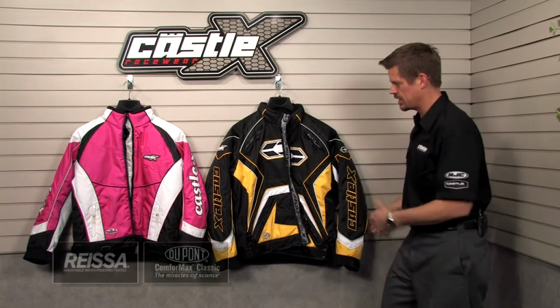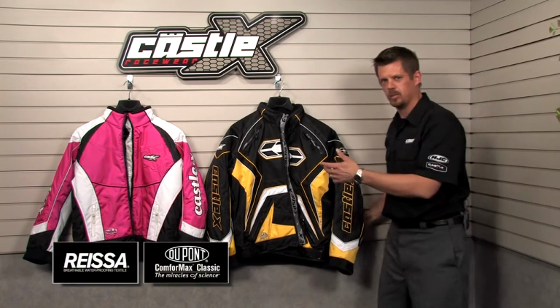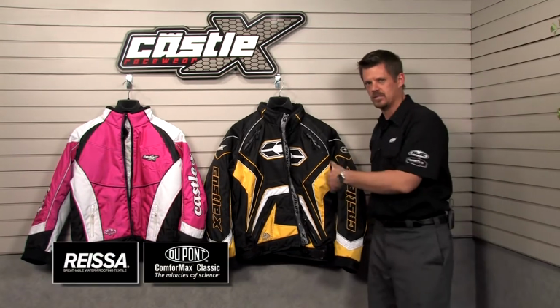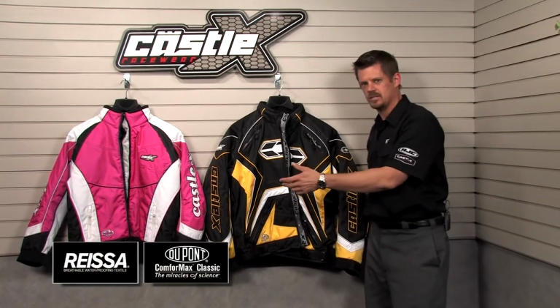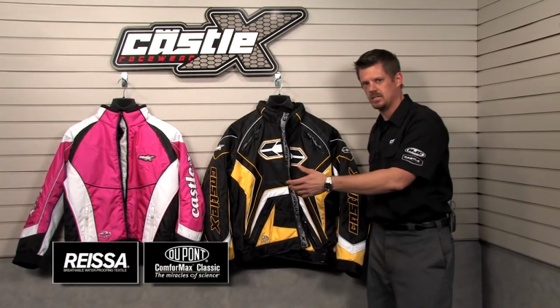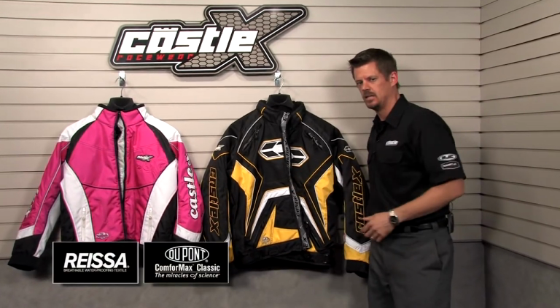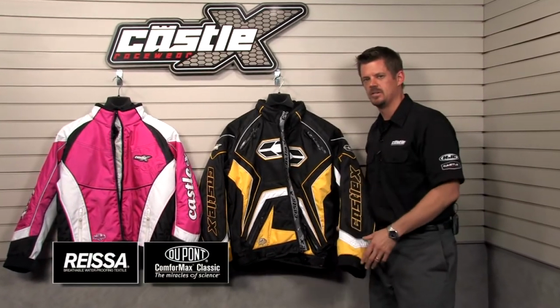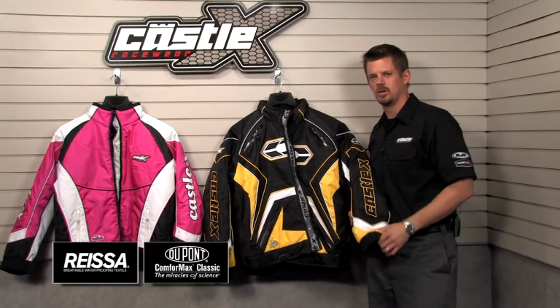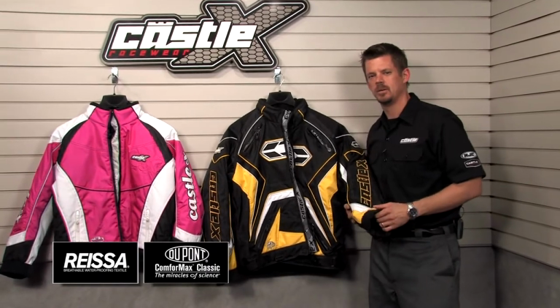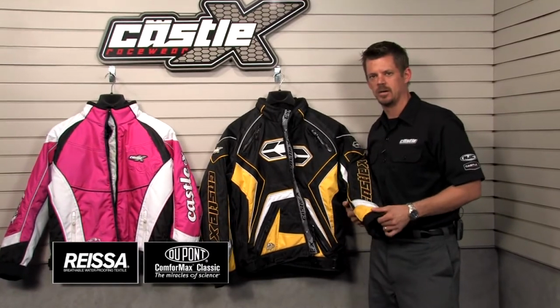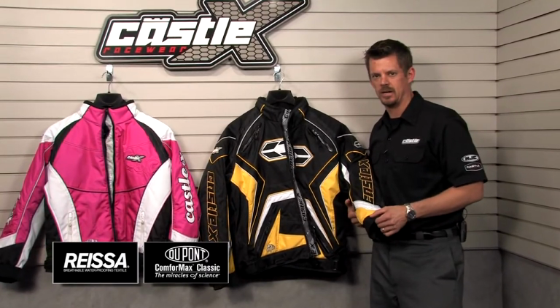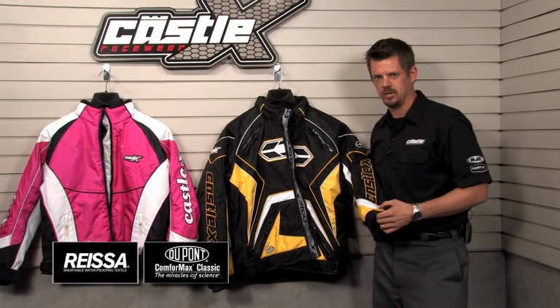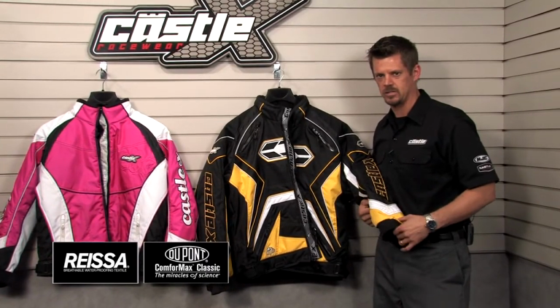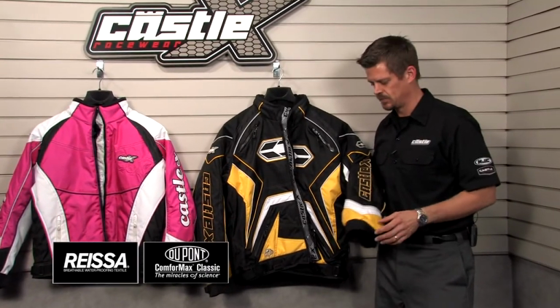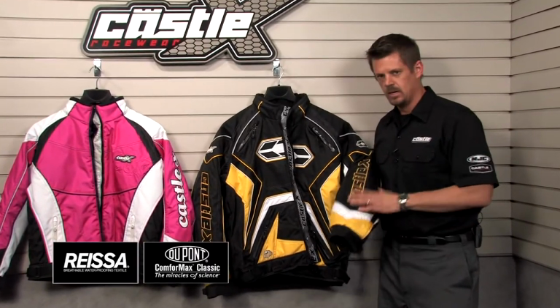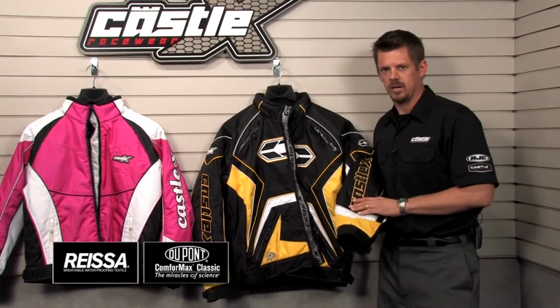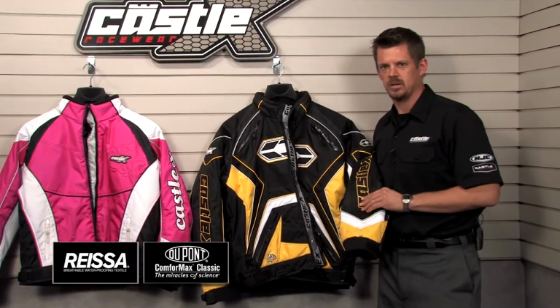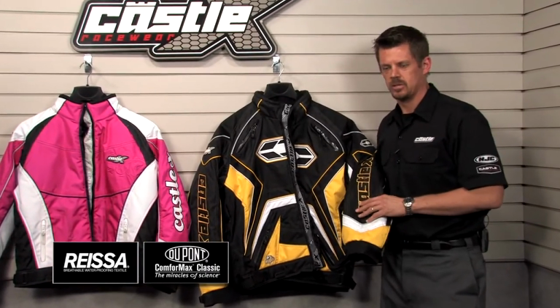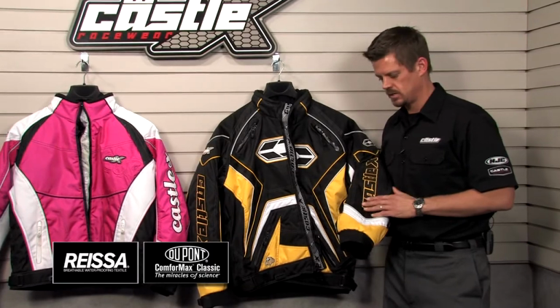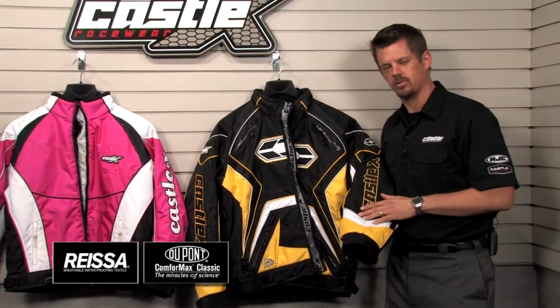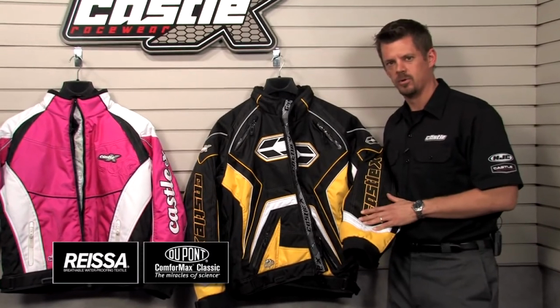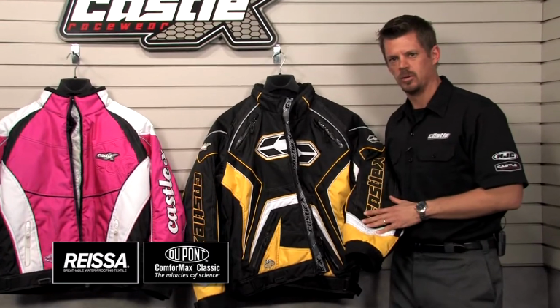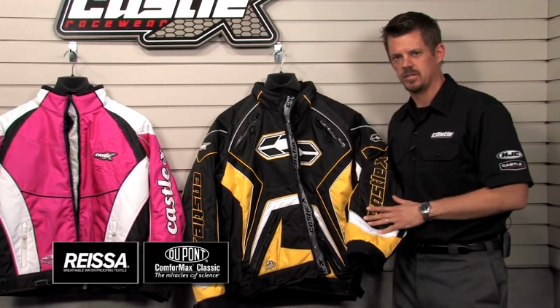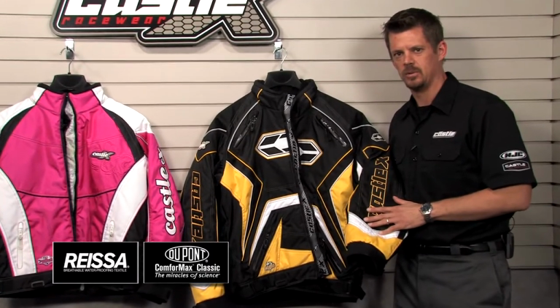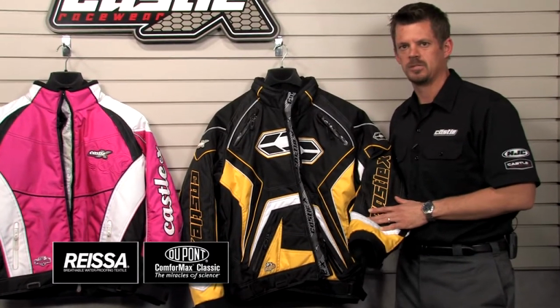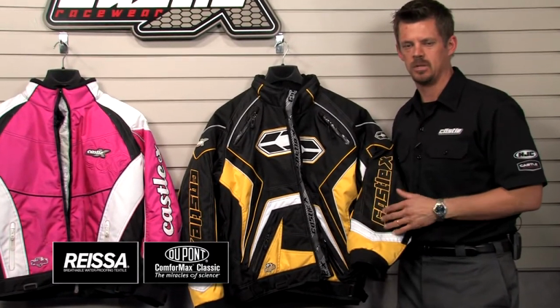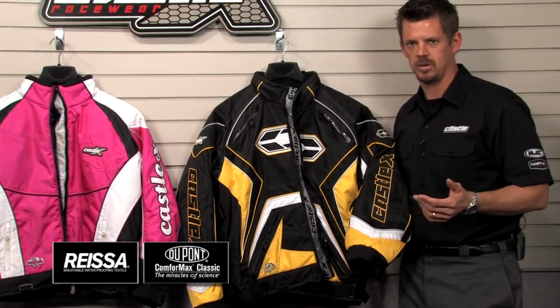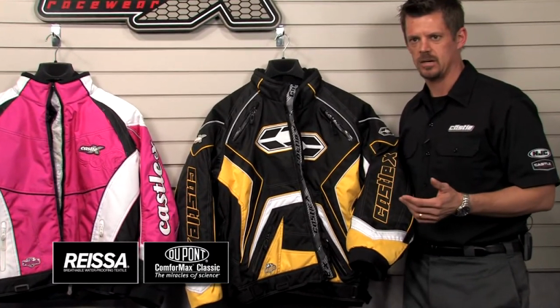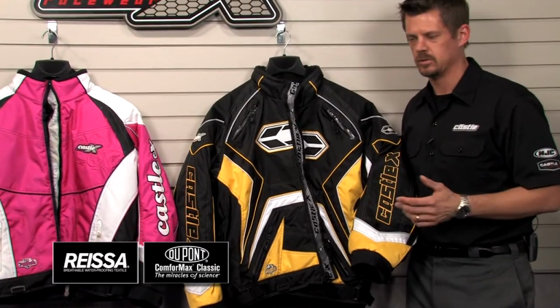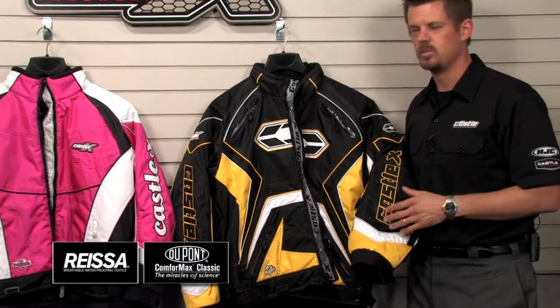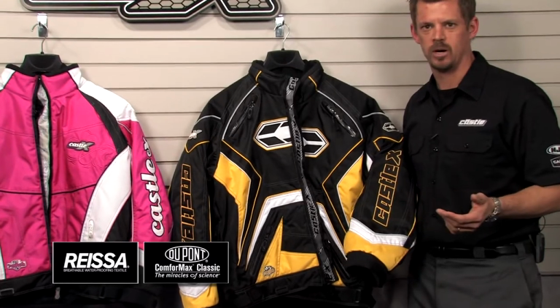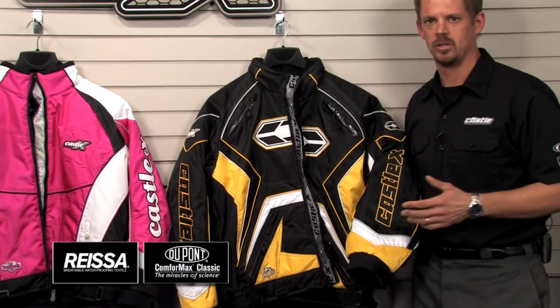Jackets are available in men's and ladies' sizing, and they feature durable DWR-coated nylon shell construction. The shell also consists of a waterproof, breathable eraser coating, which helps keep the user dry and comfortable. Windproof, waterproof, breathable.